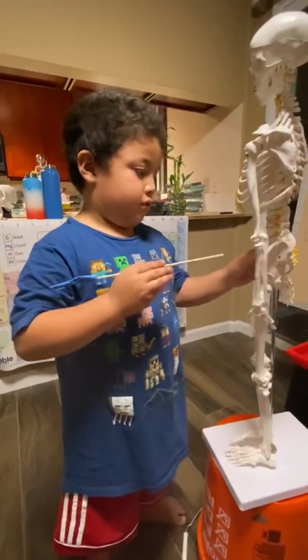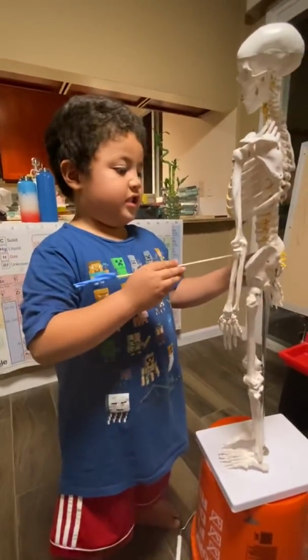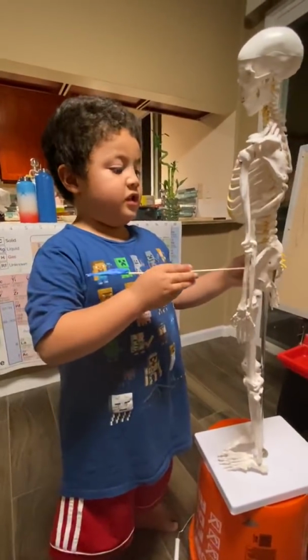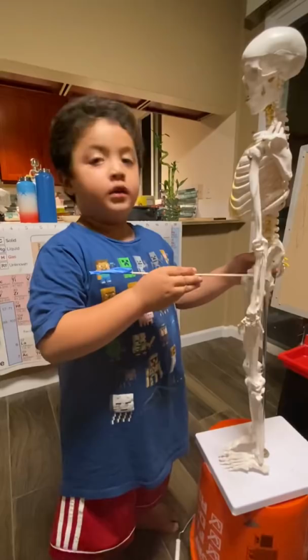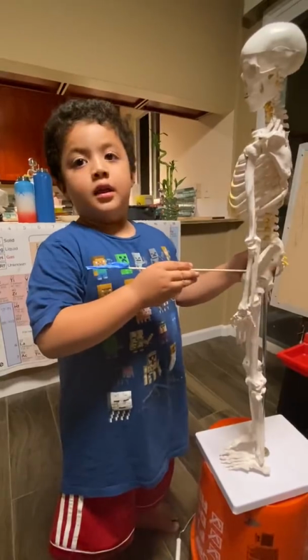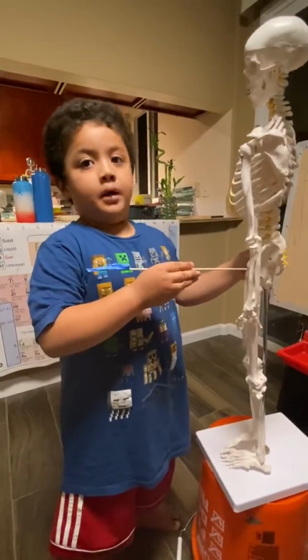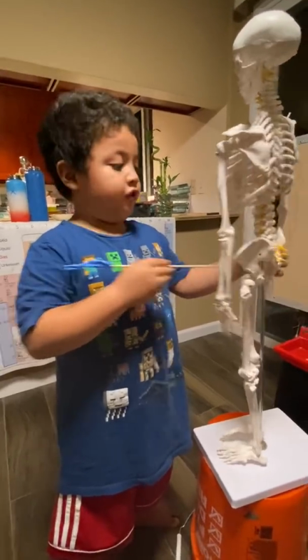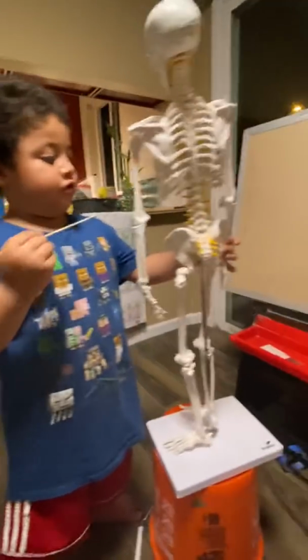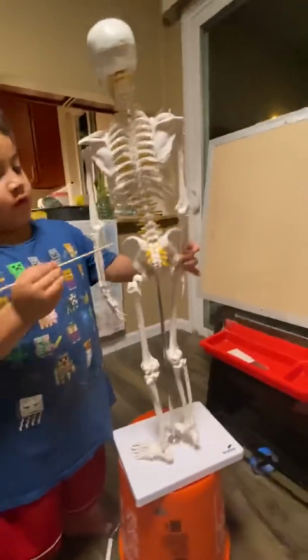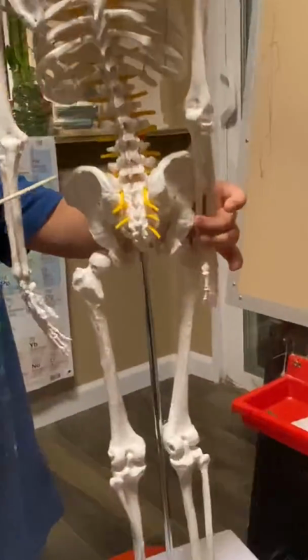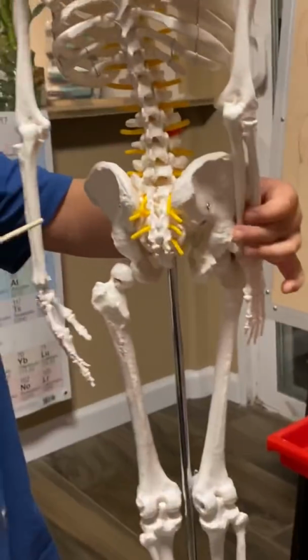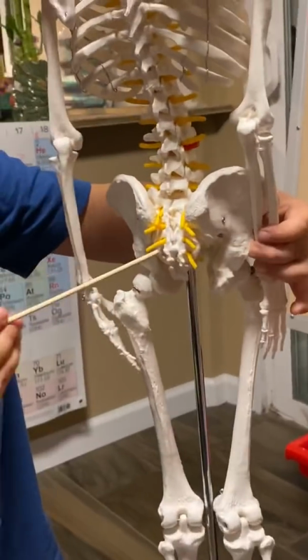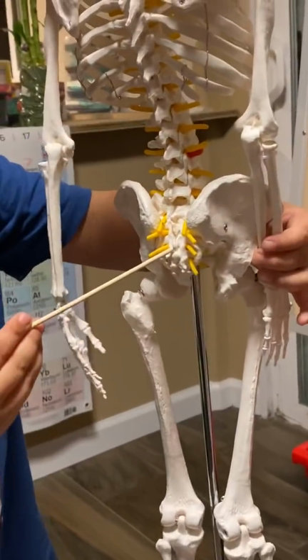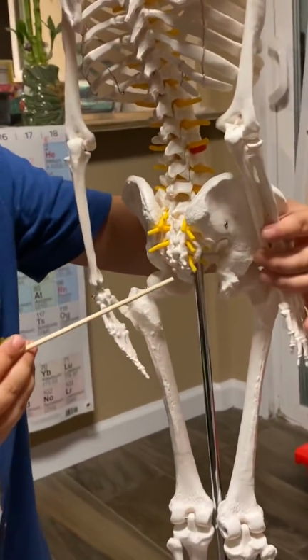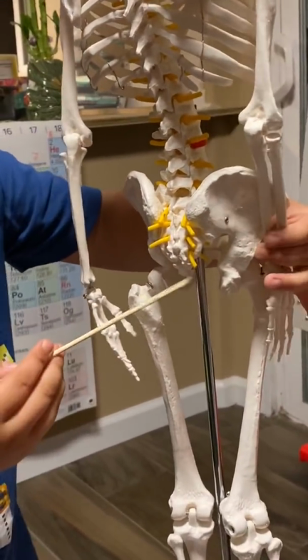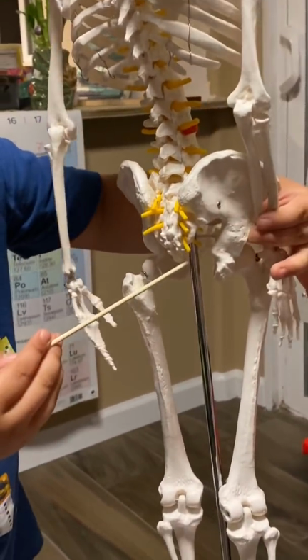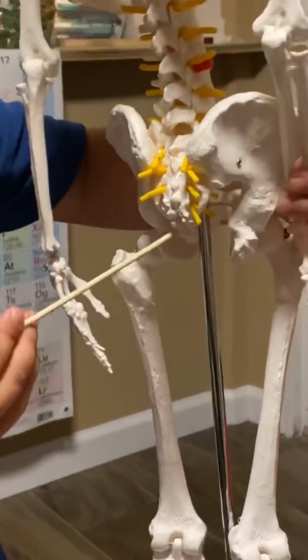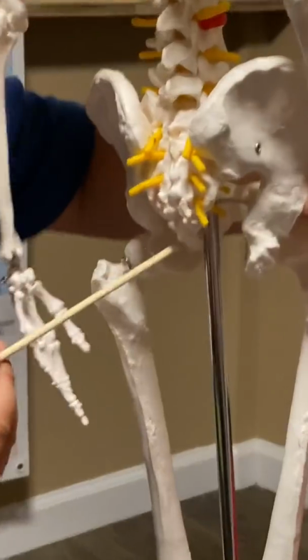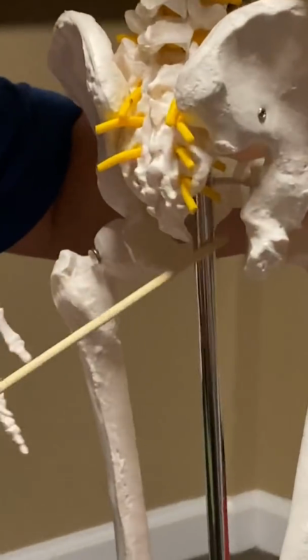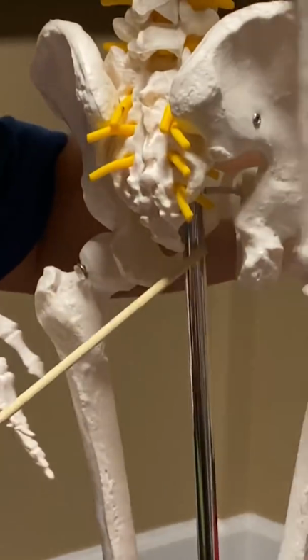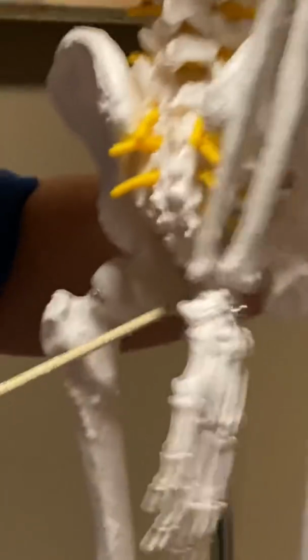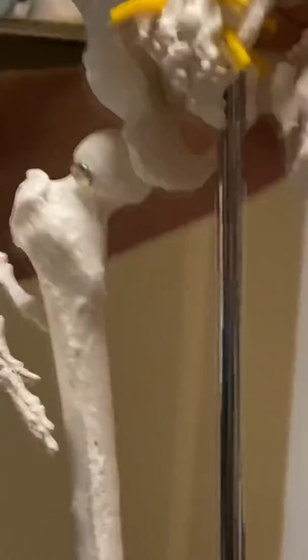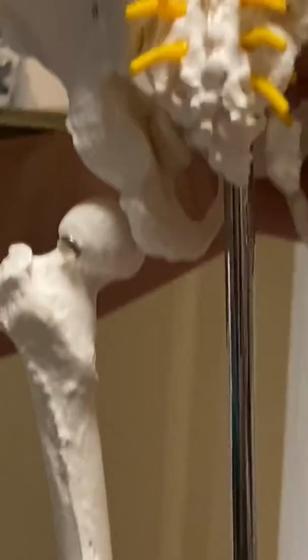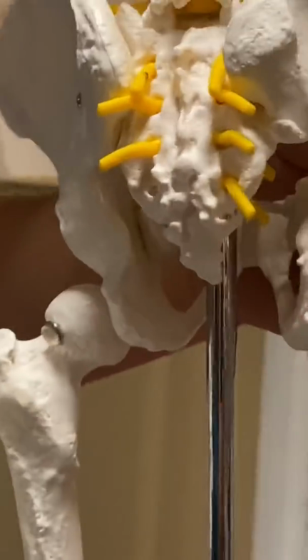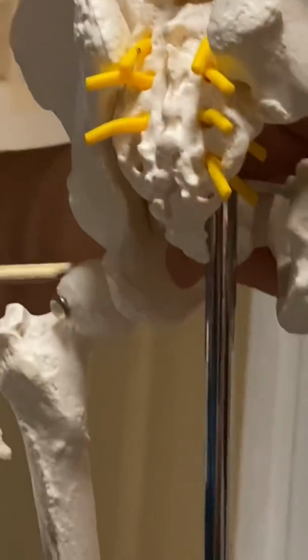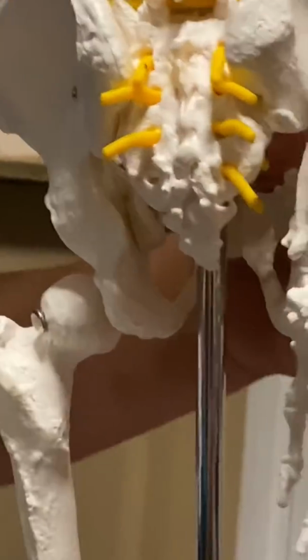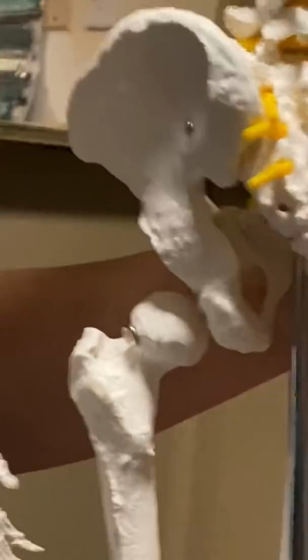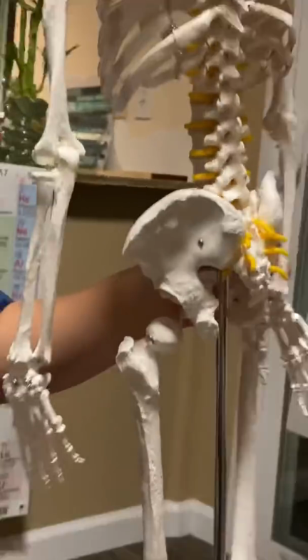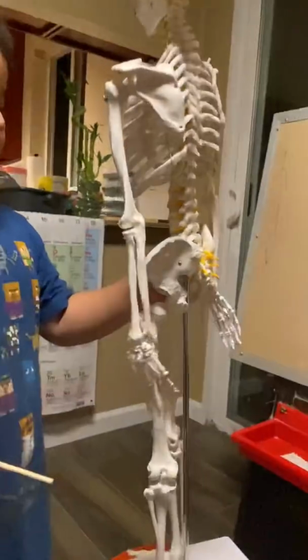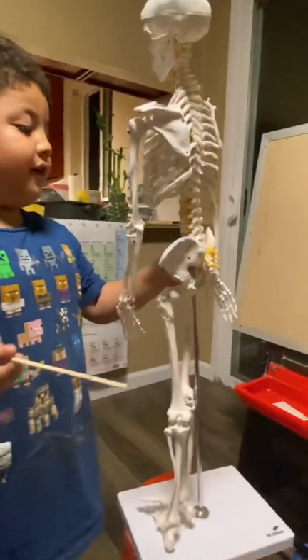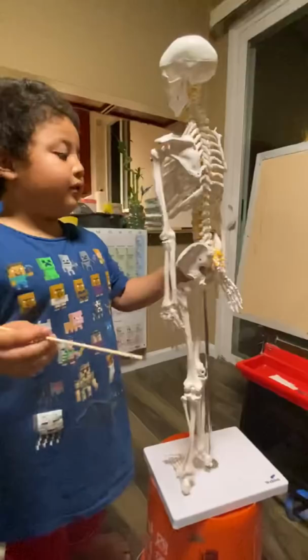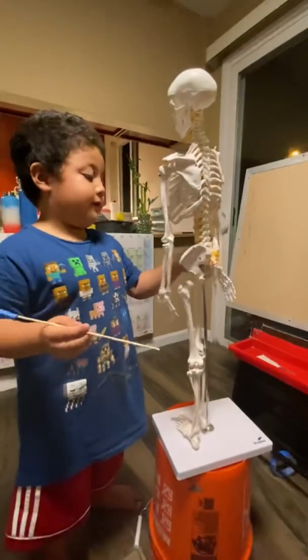This is called the pelvis, sacrum, and coccyx. See that little tiny point right there? So after the pelvis...